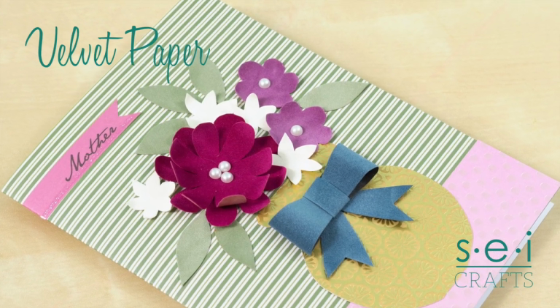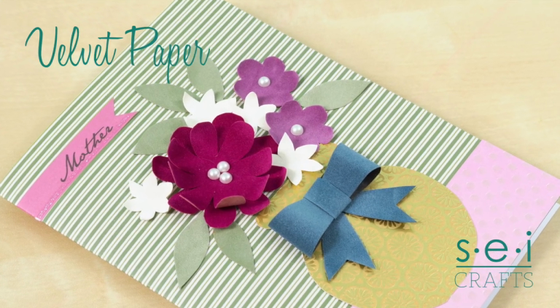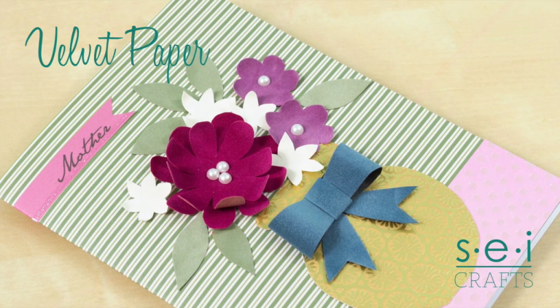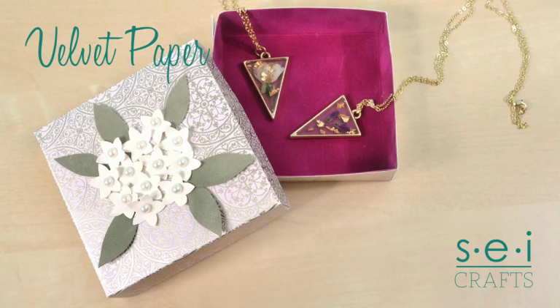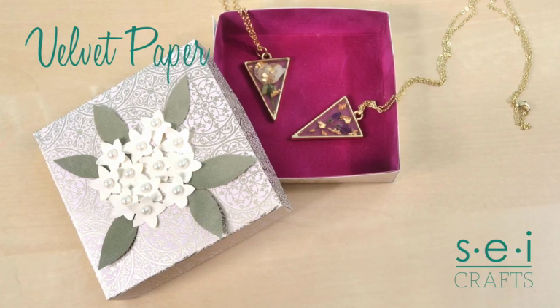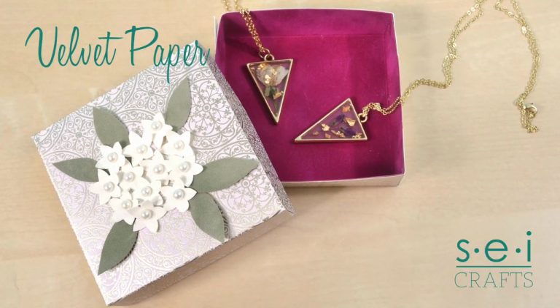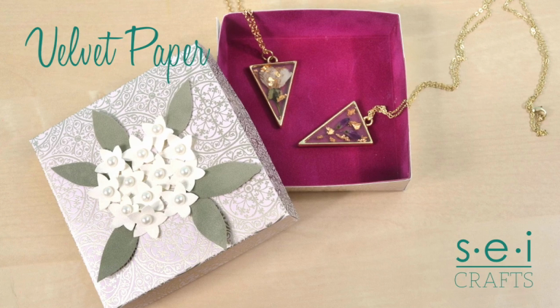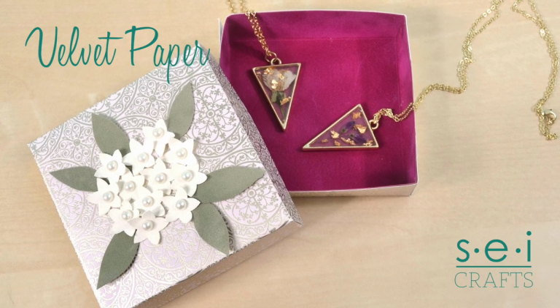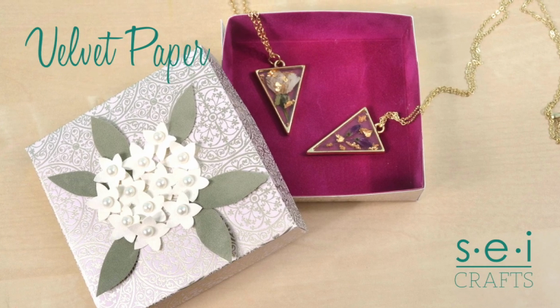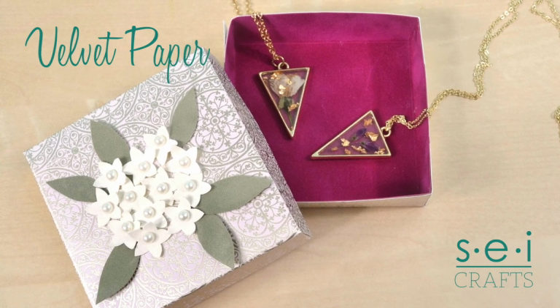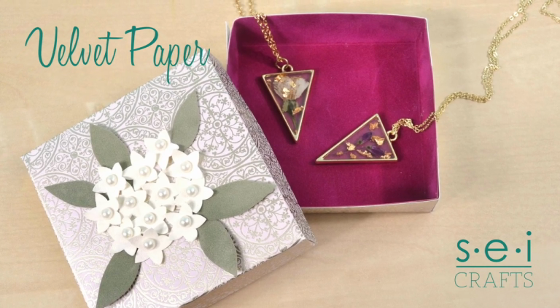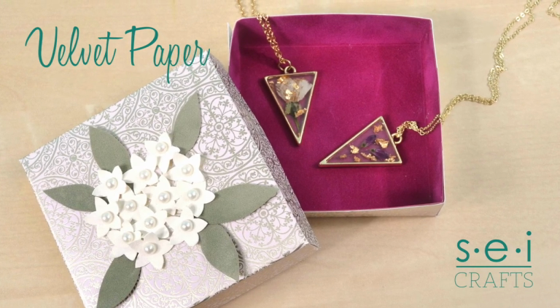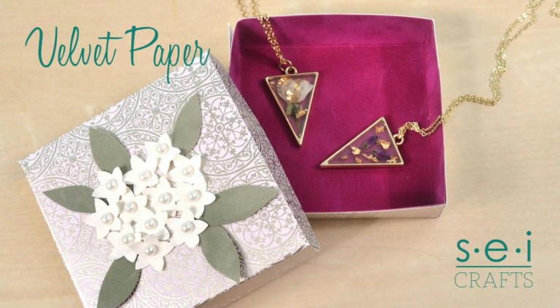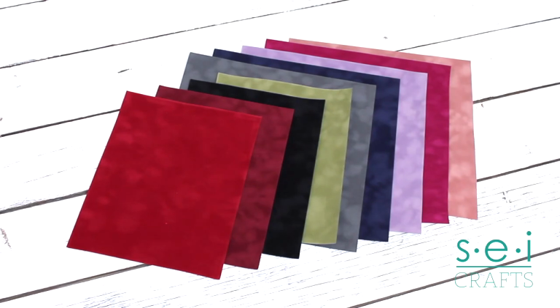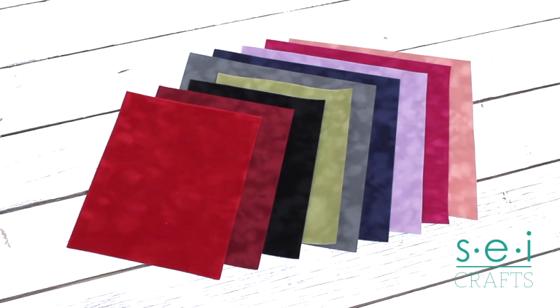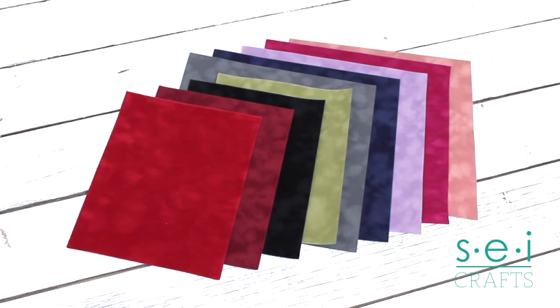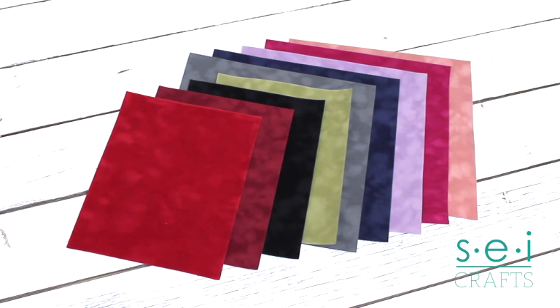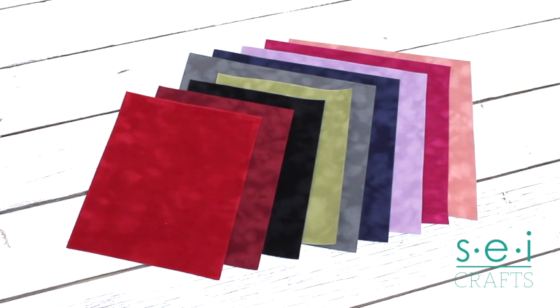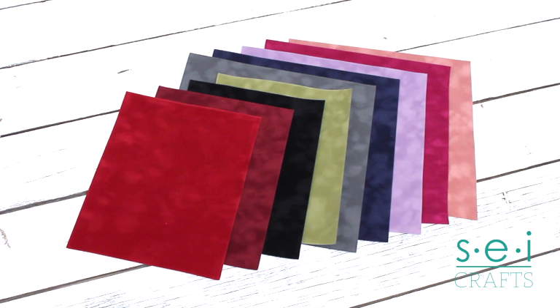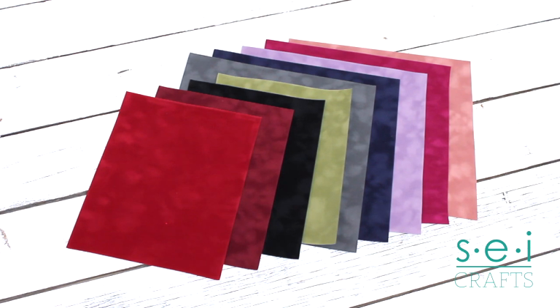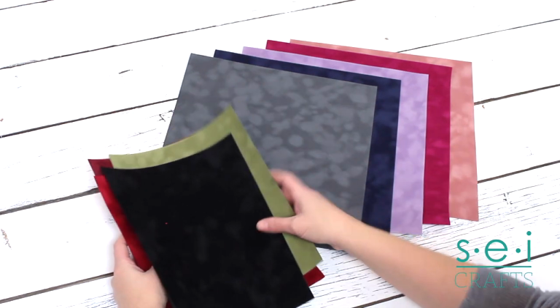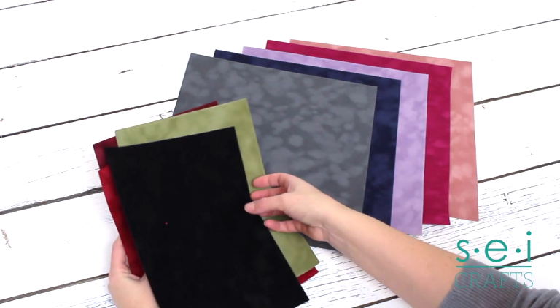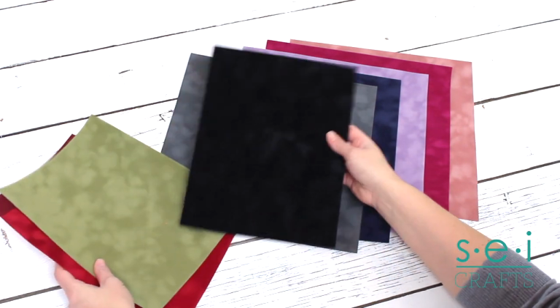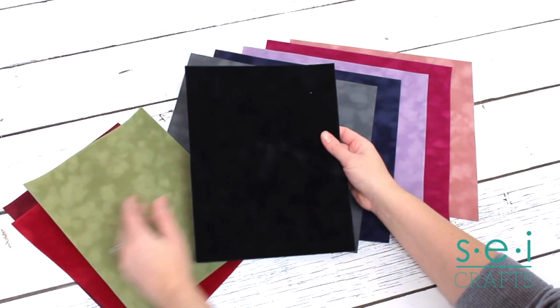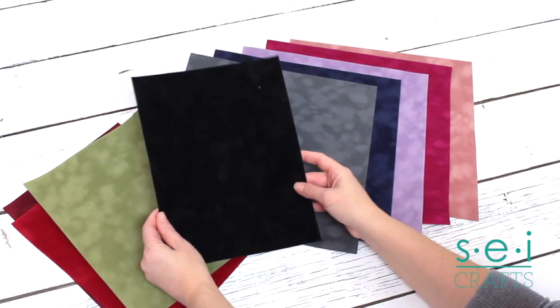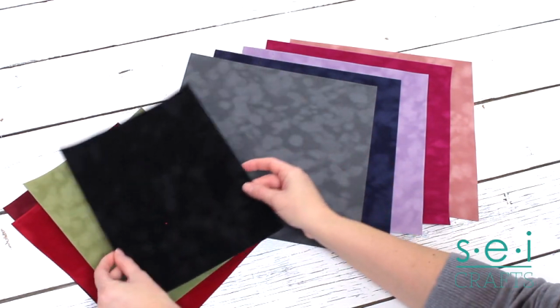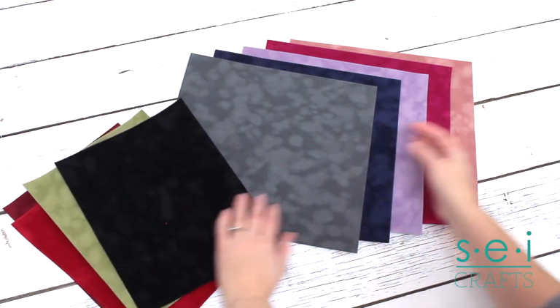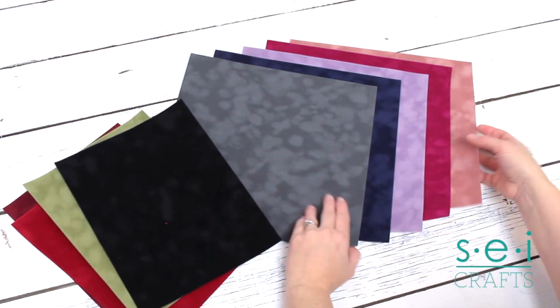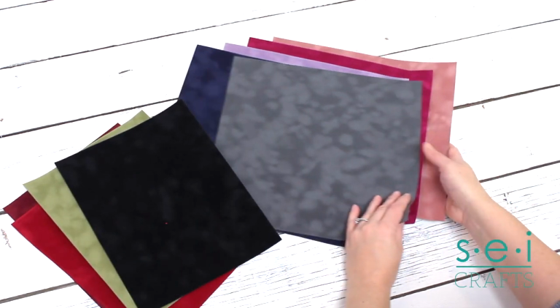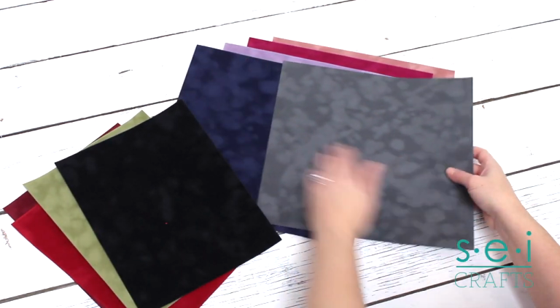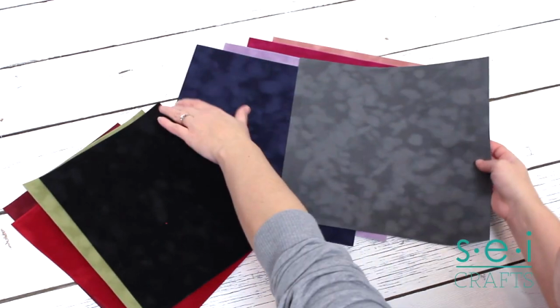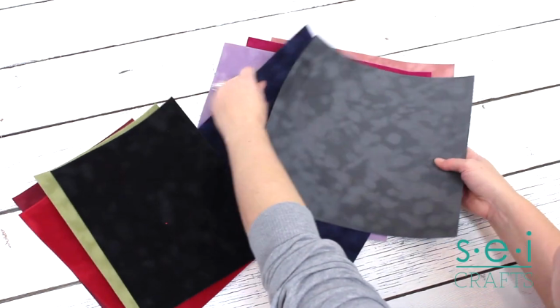The possibilities are endless with SEI's velvet paper. There are over 35 colors to choose from. It comes in 8½ by 11 or 12 by 12 inch sizes.